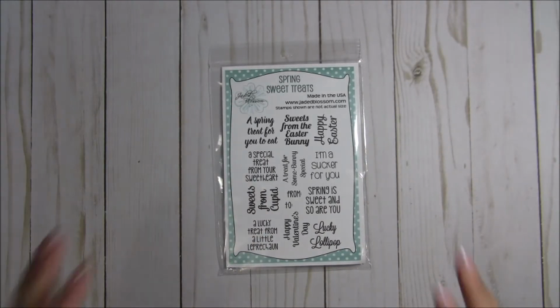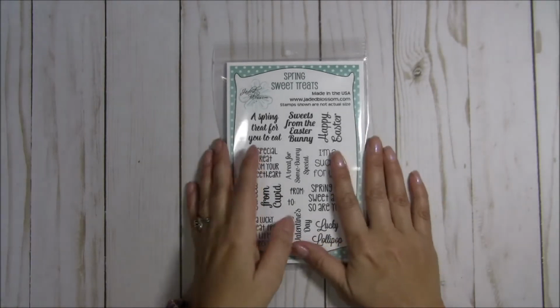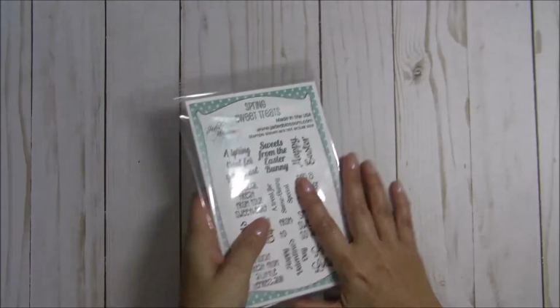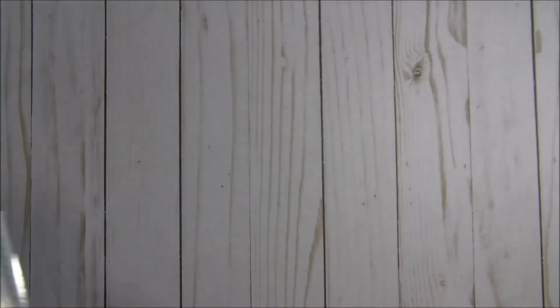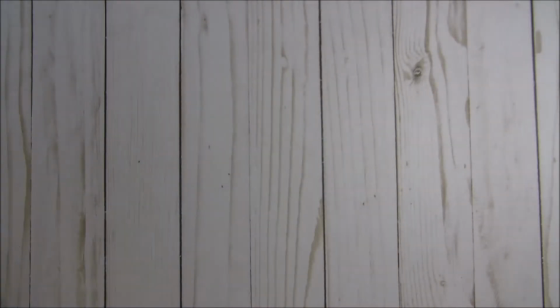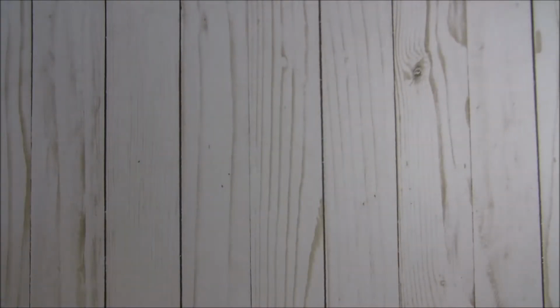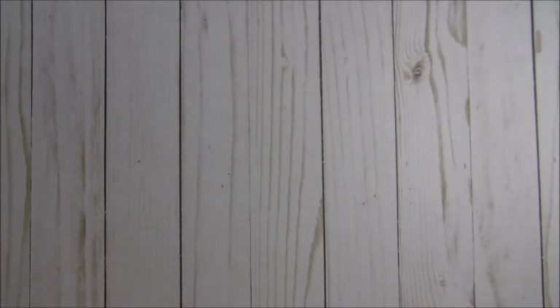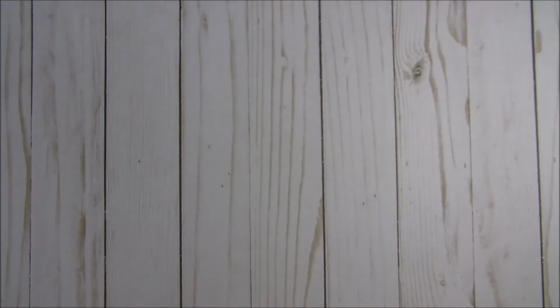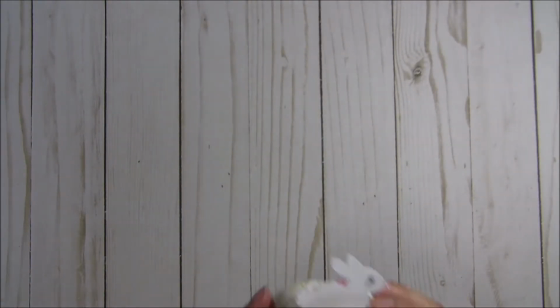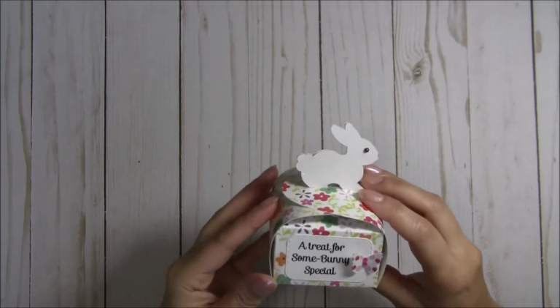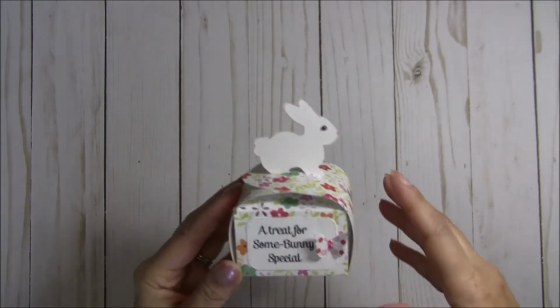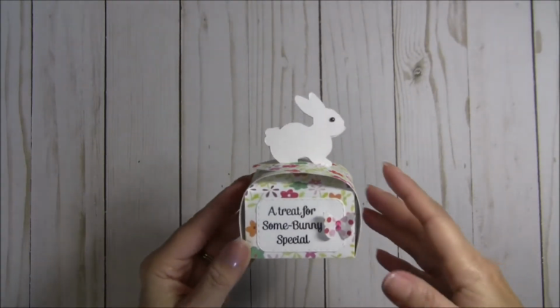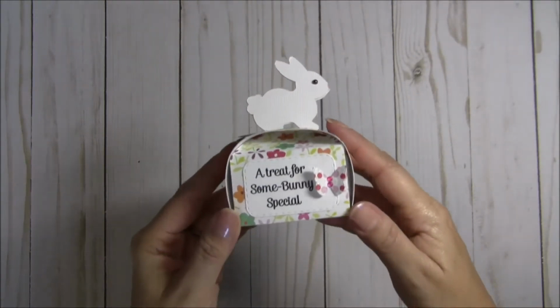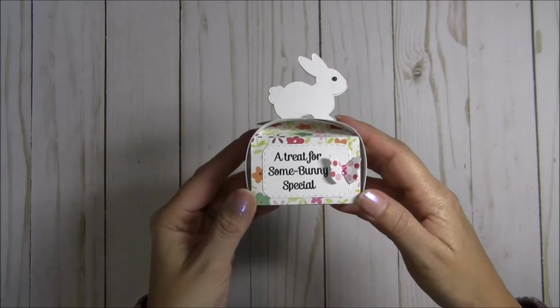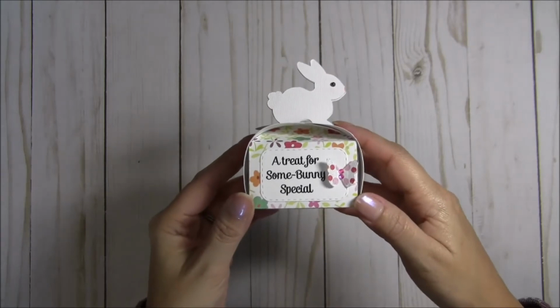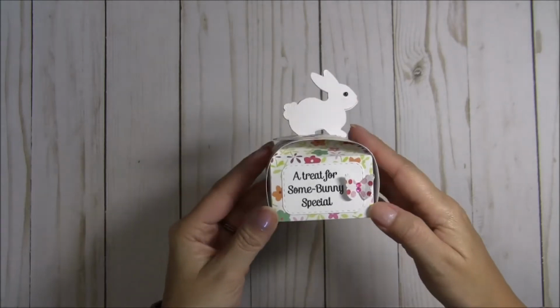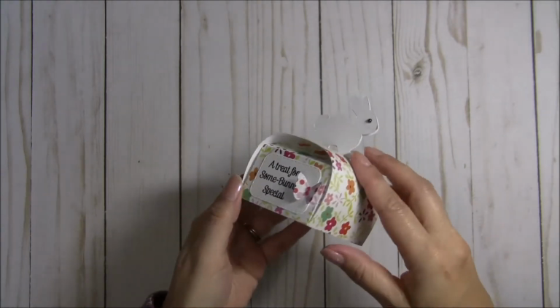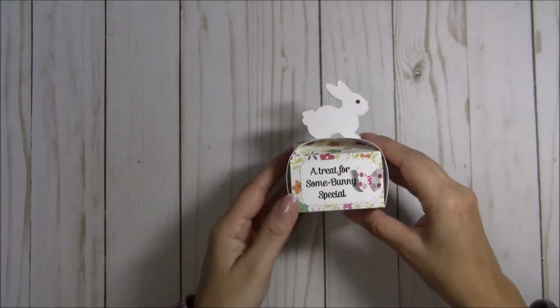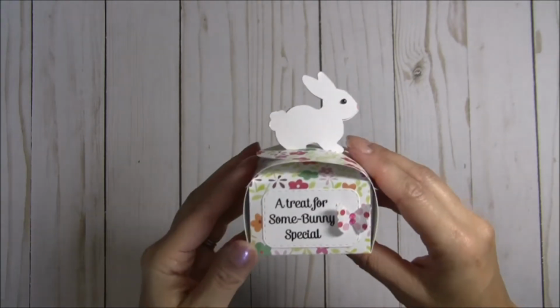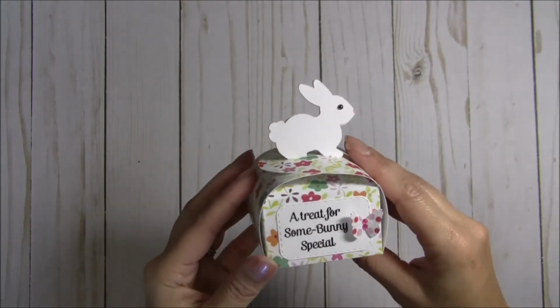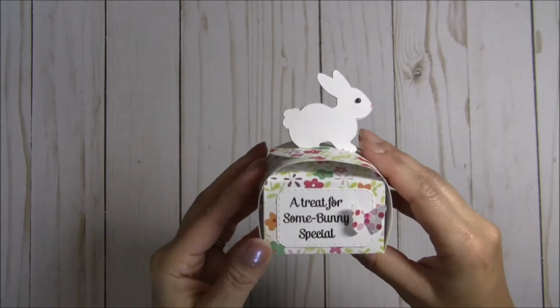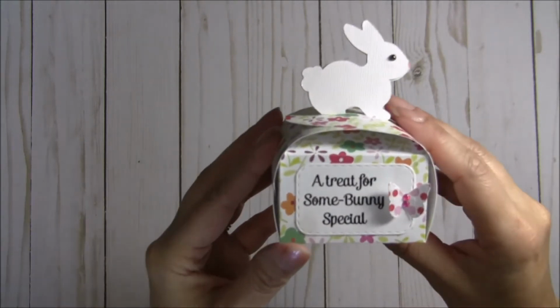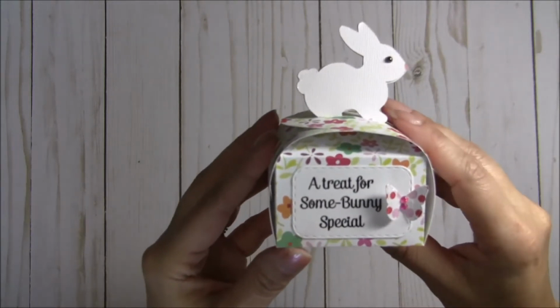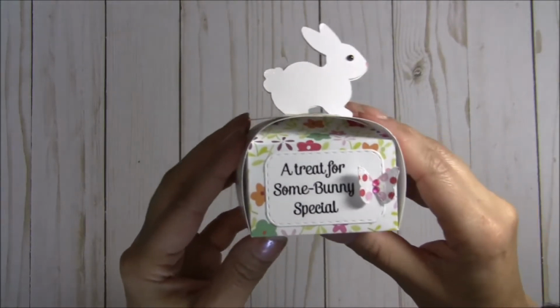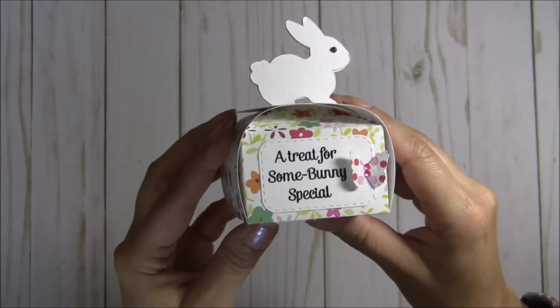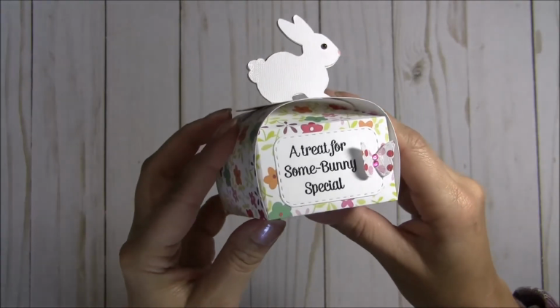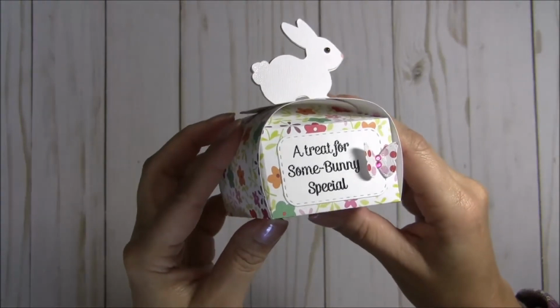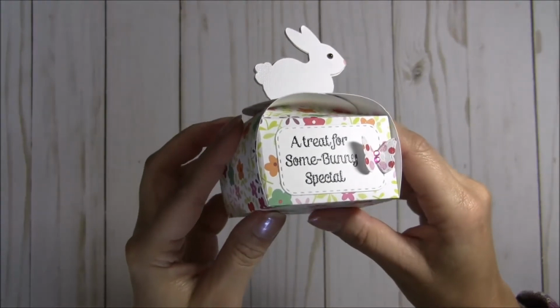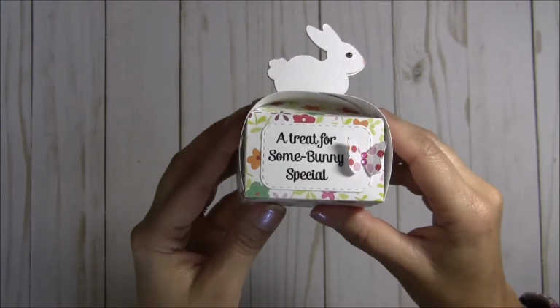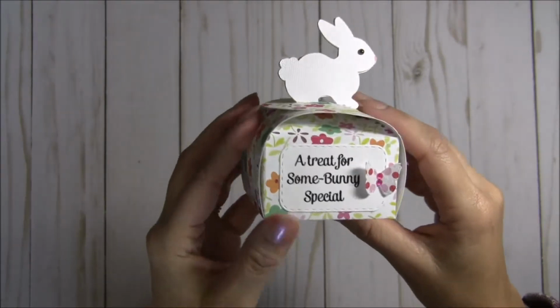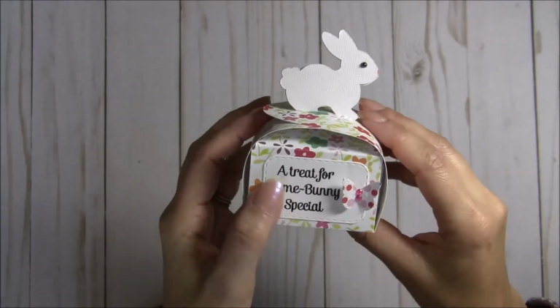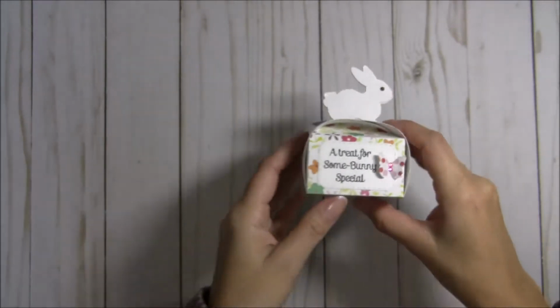Let me show you what I made. The first thing that I made is this sweet little bunny treat box. I thought that it turned out super cute and I featured that sentiment there — a treat for some bunny special. I stamped and embossed that.